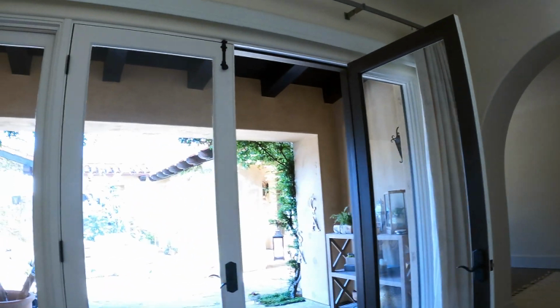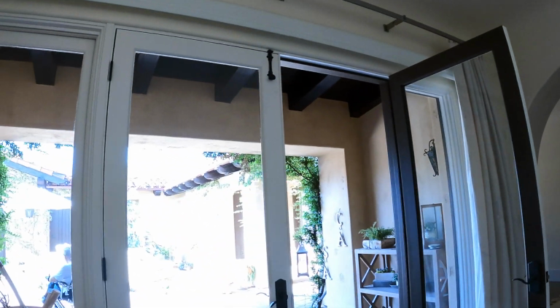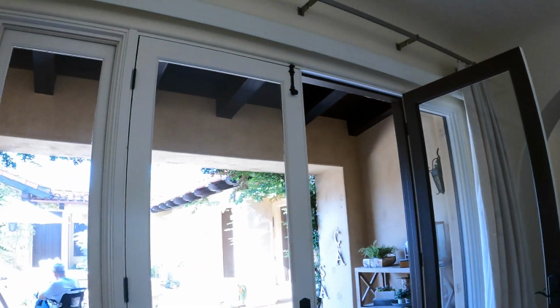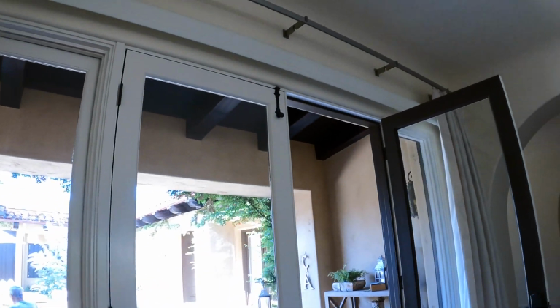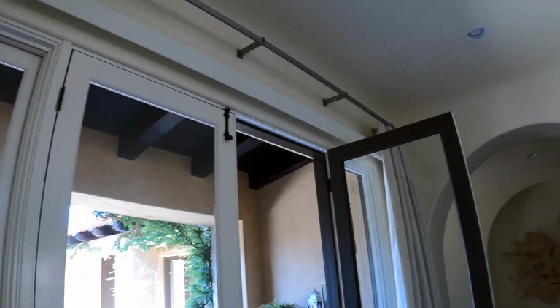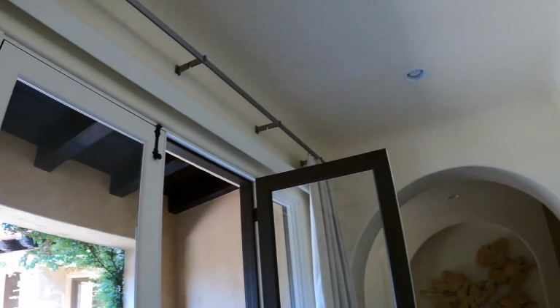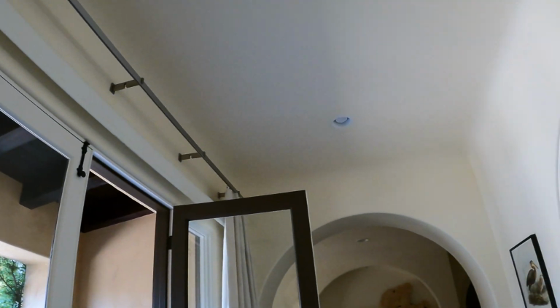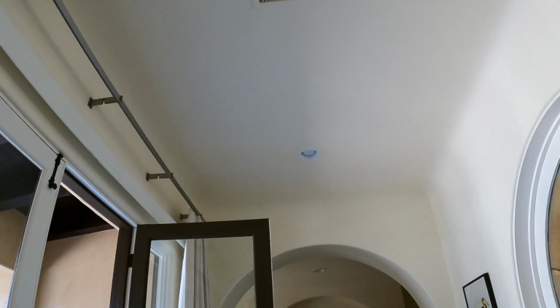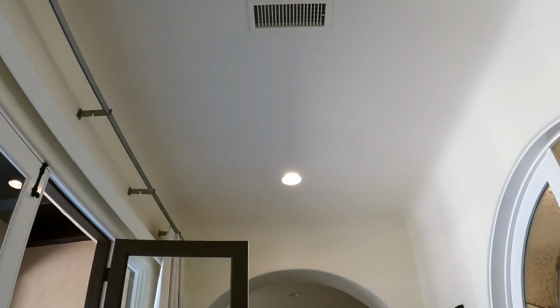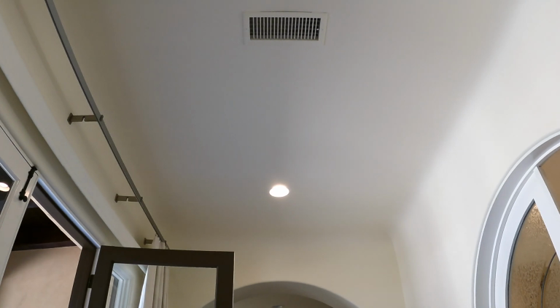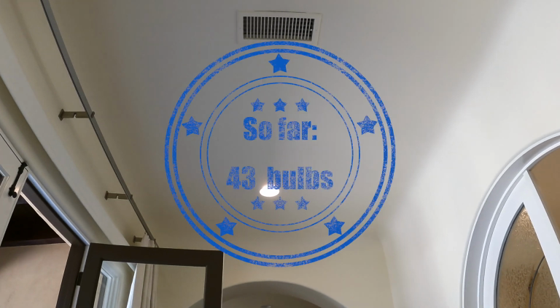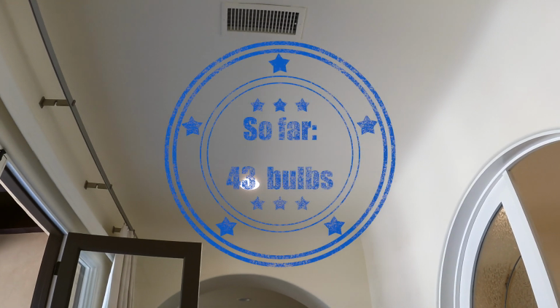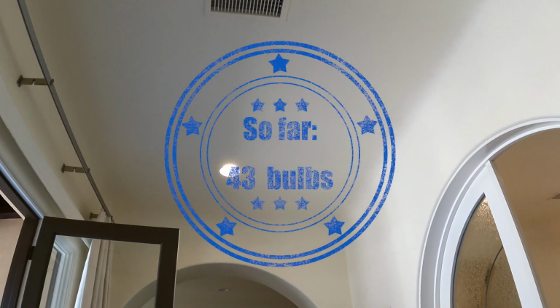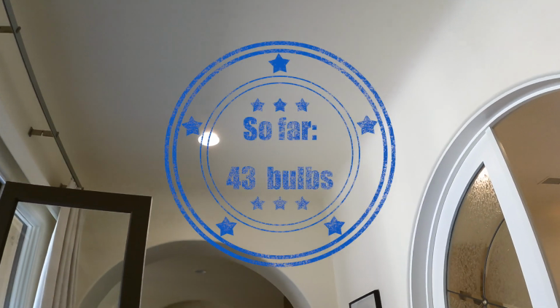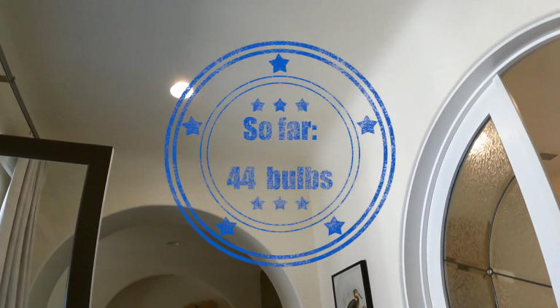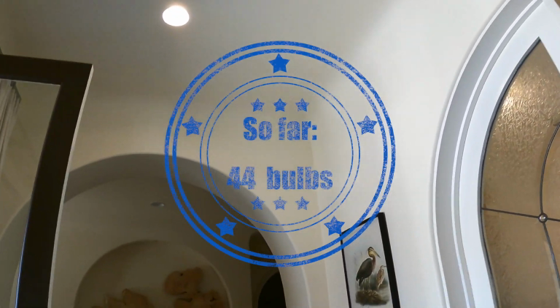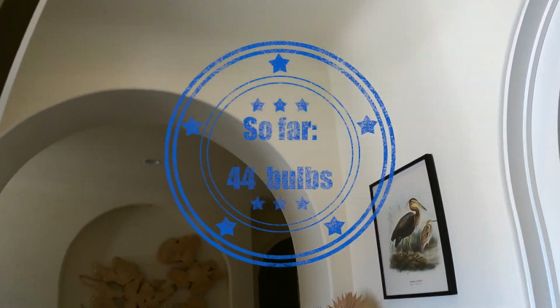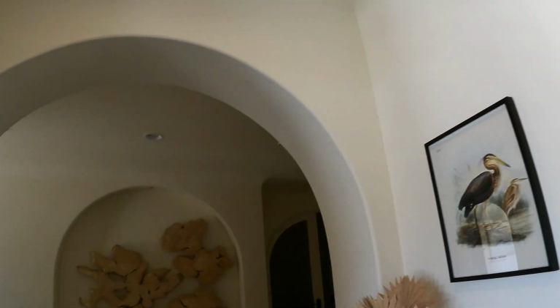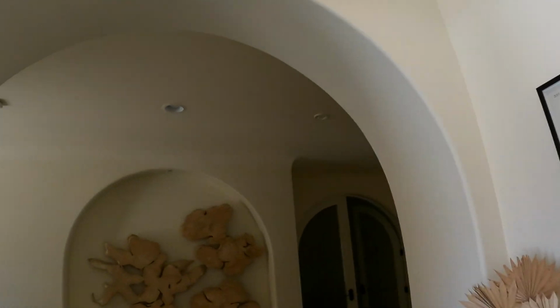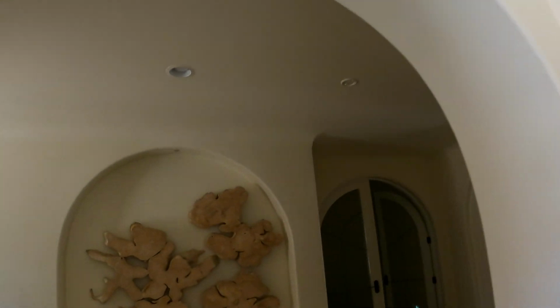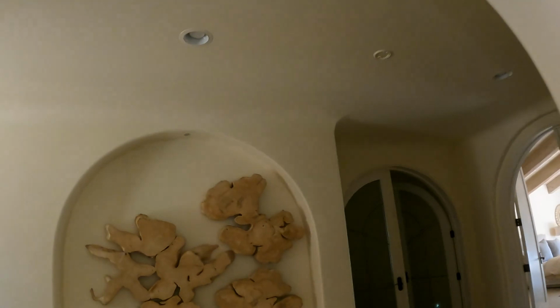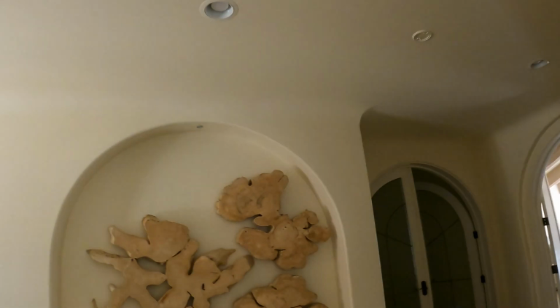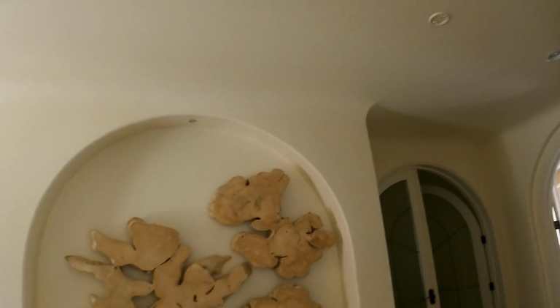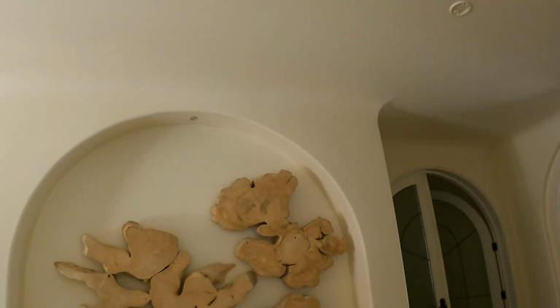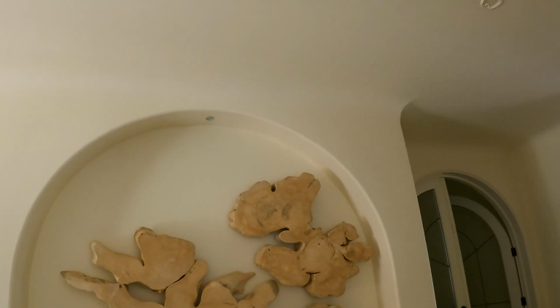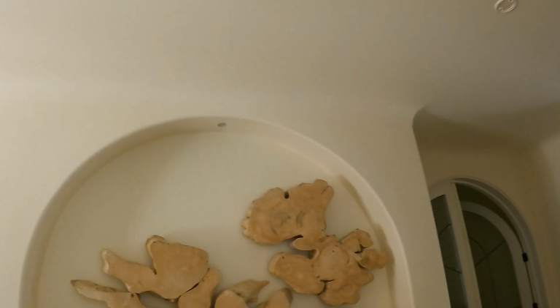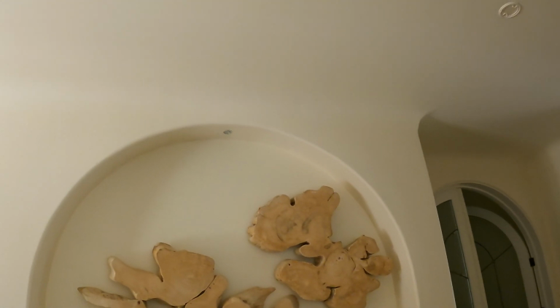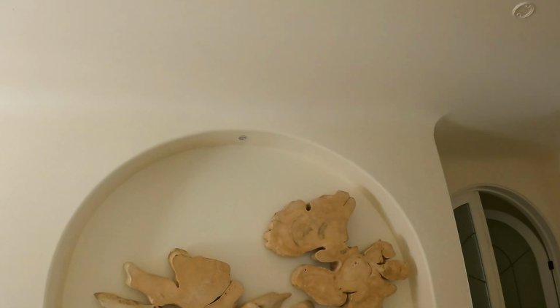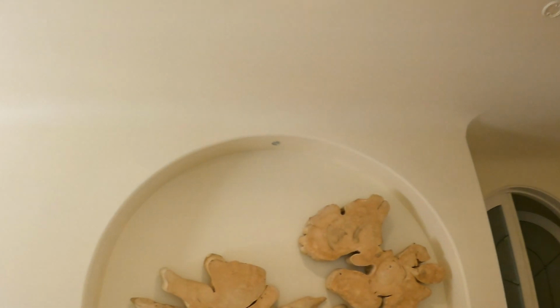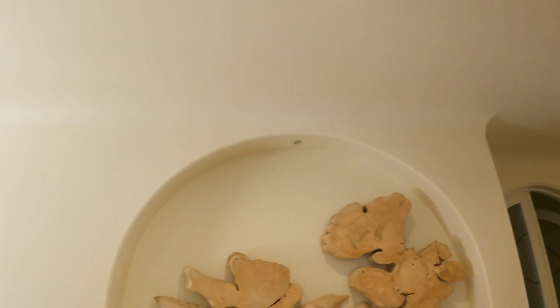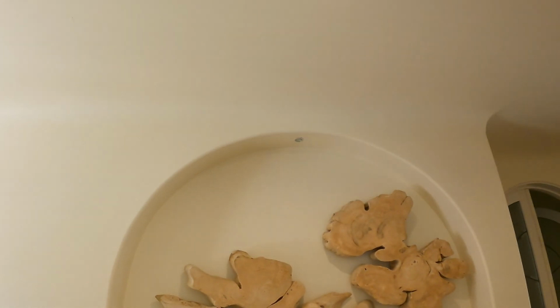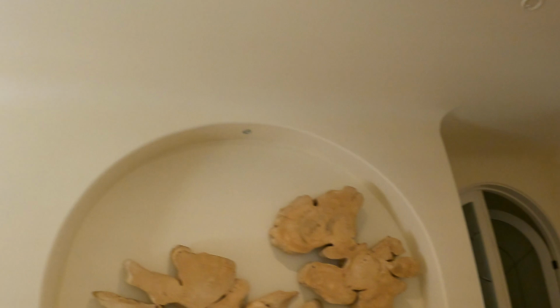Alexa, turn on left hallway — 42 plus 2, that's 44. Alexa, turn on Mike's hallway — 44 plus 3, that's 47.